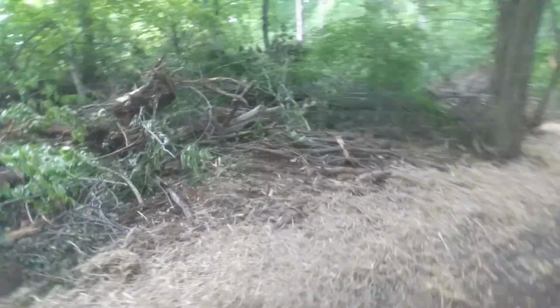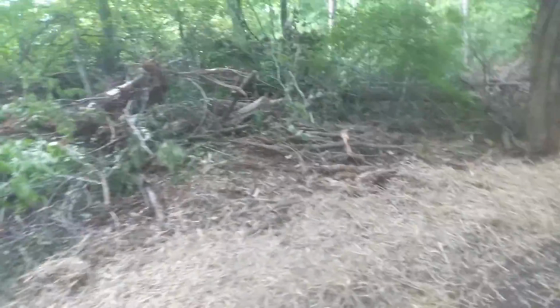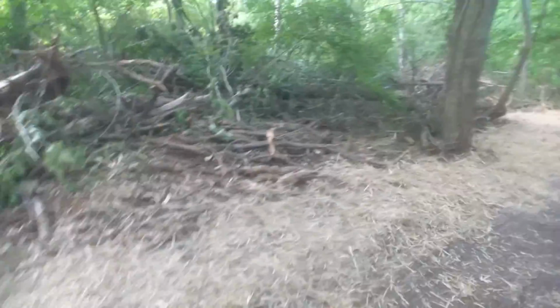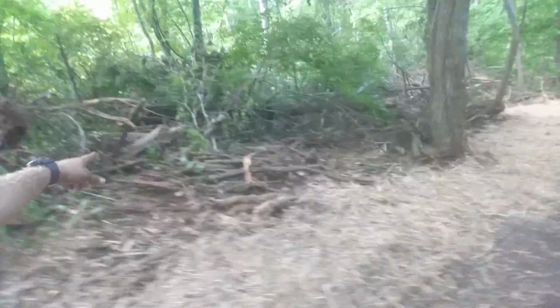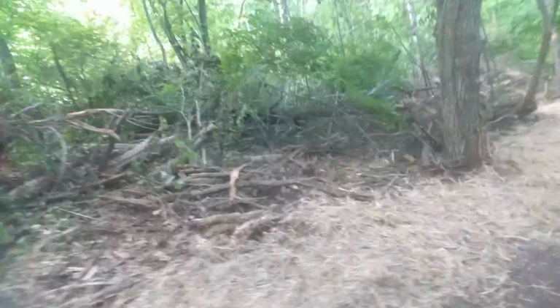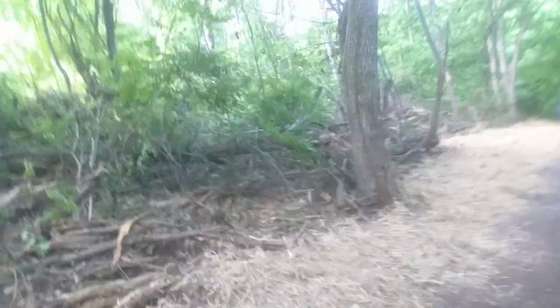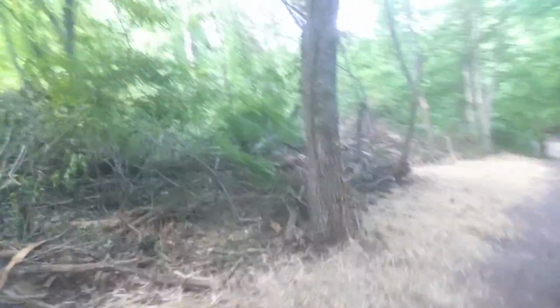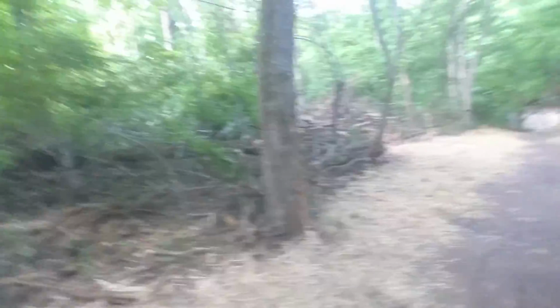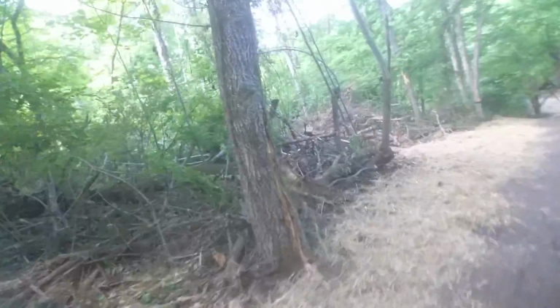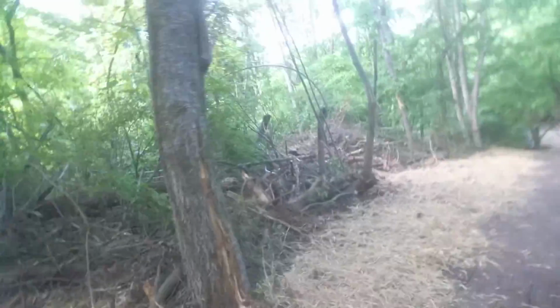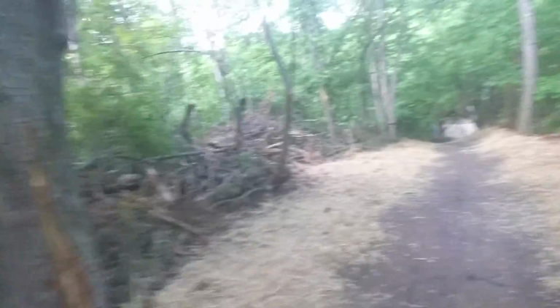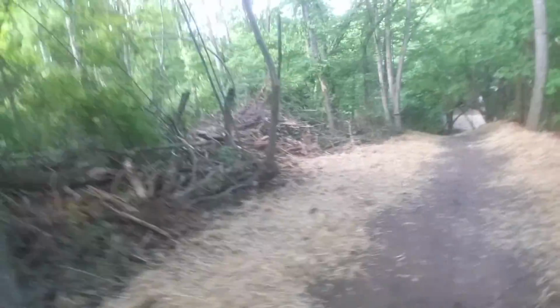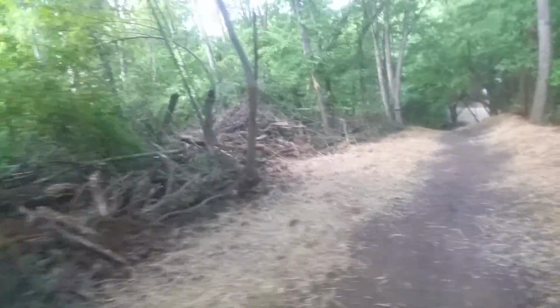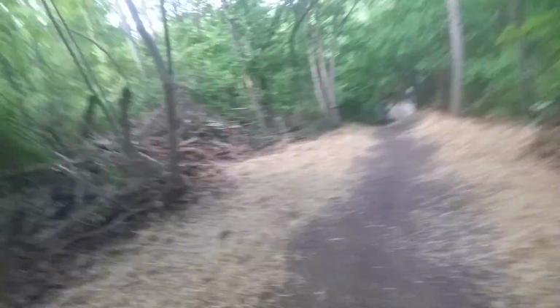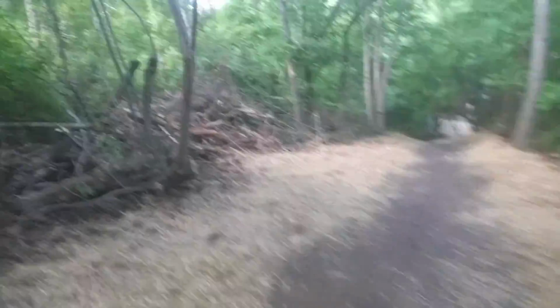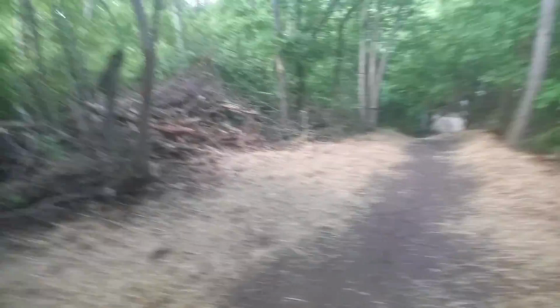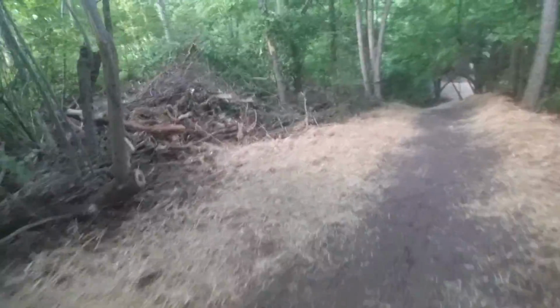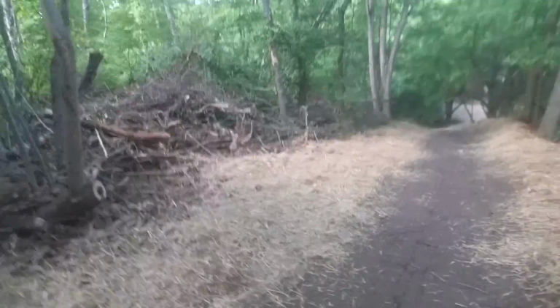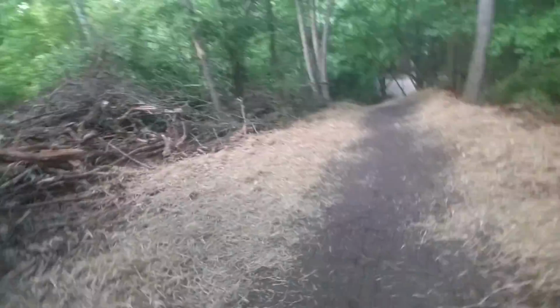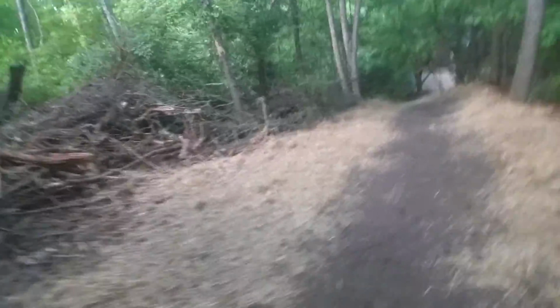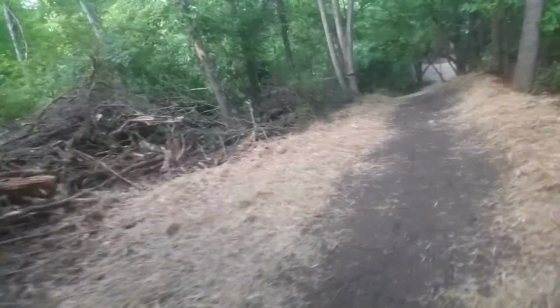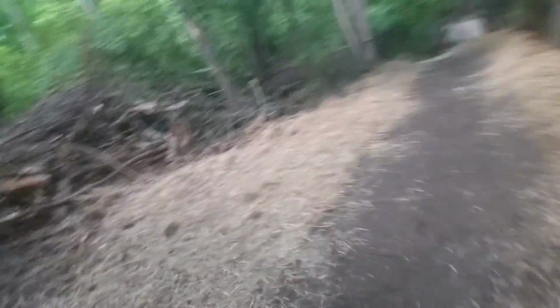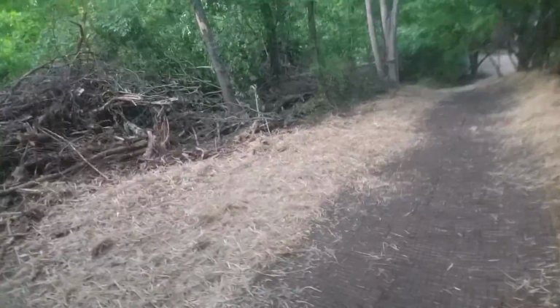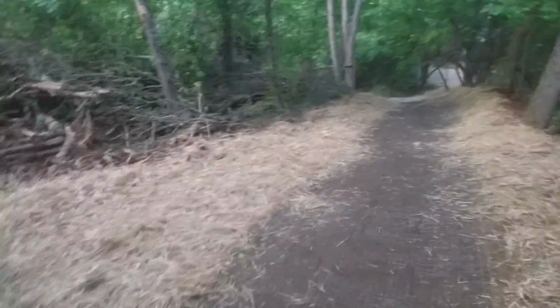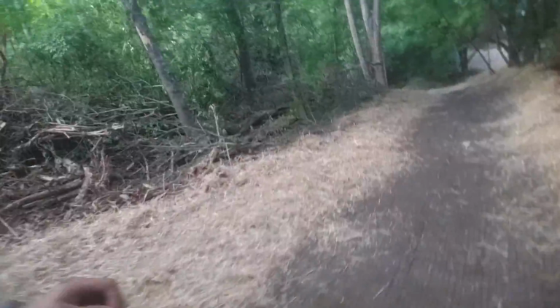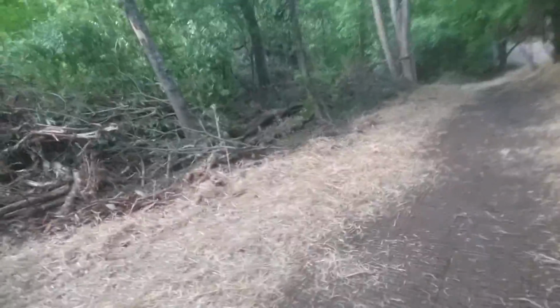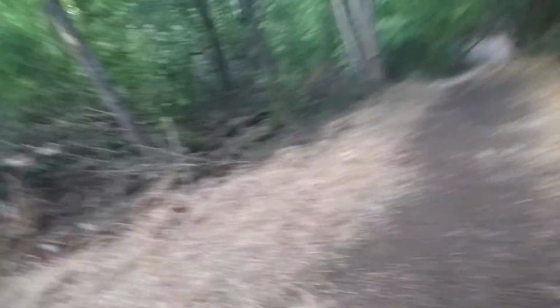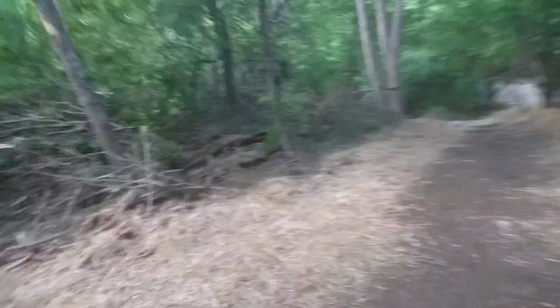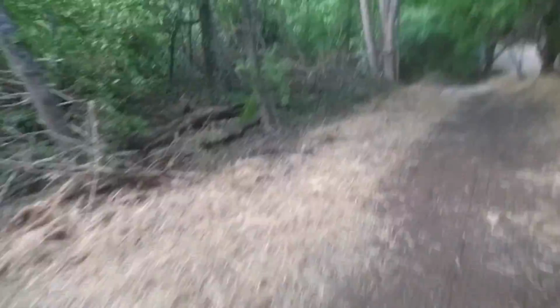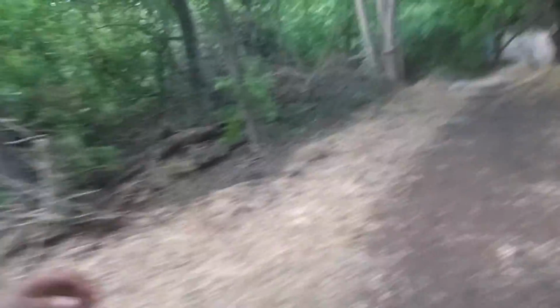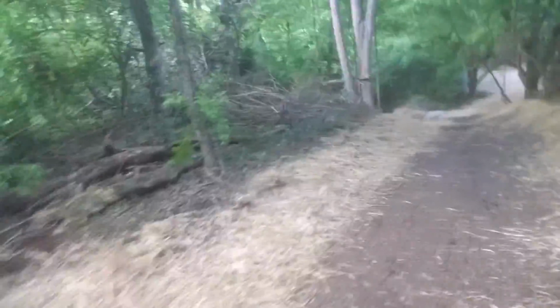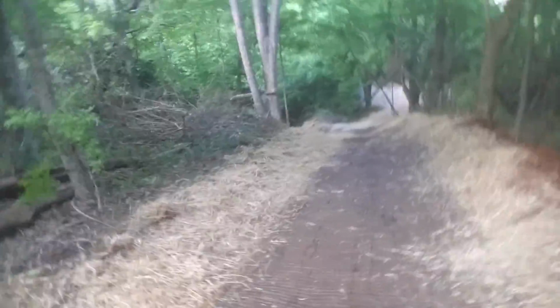We had to do a lot of debris clearing. We had our tree company come in here and do a lot of tree work, and then we brought the machines in to do the majority of the excavating.